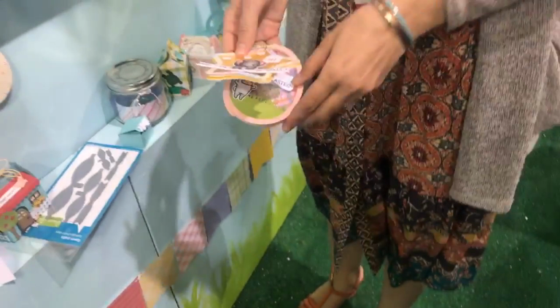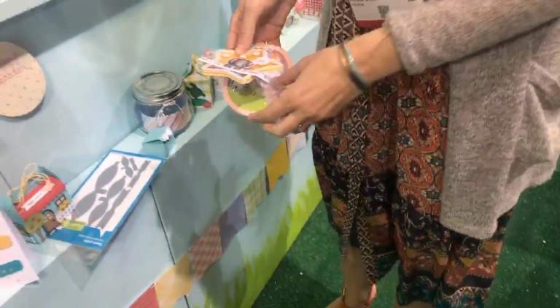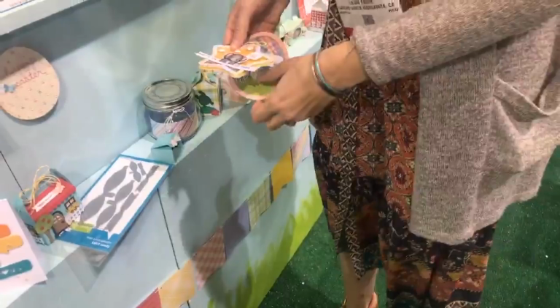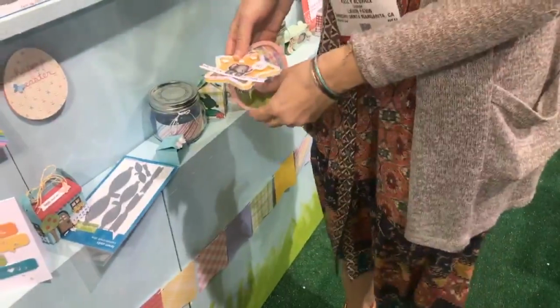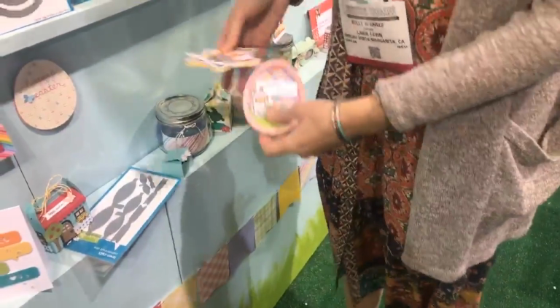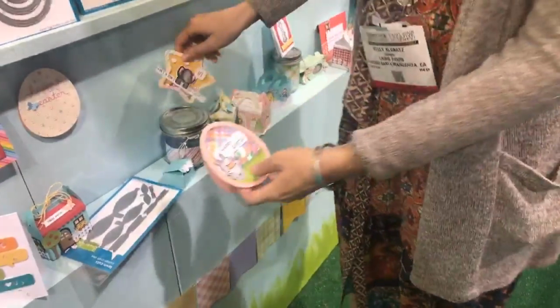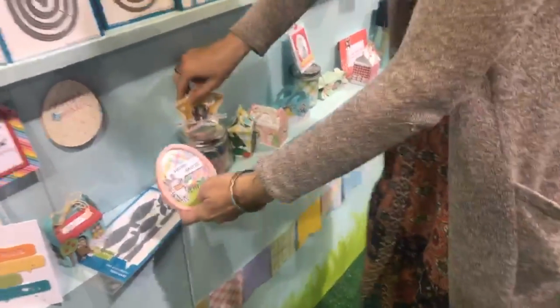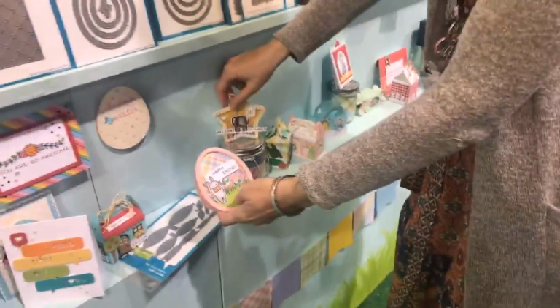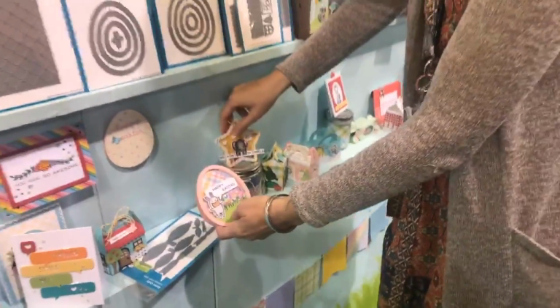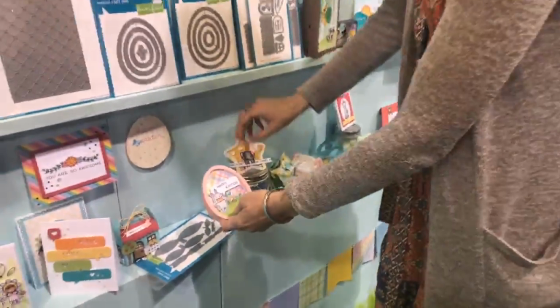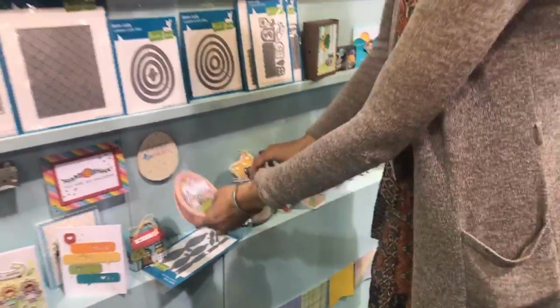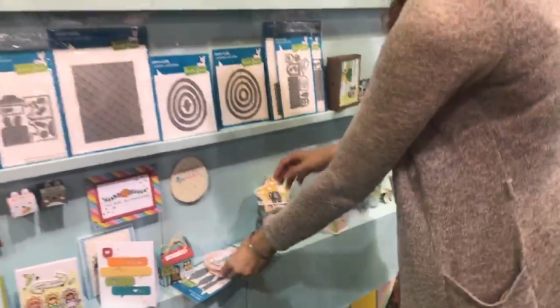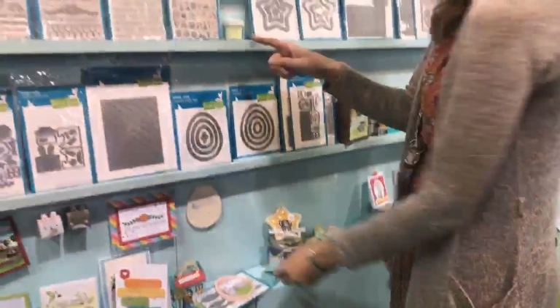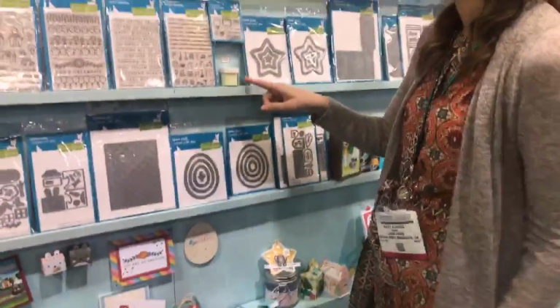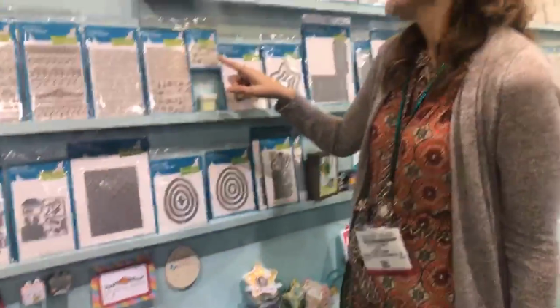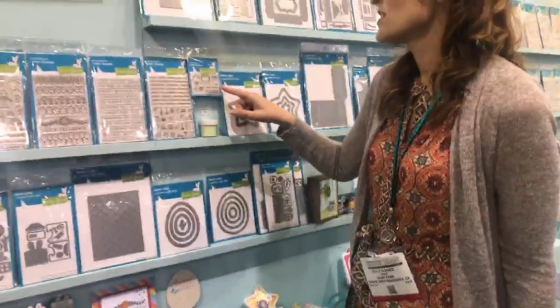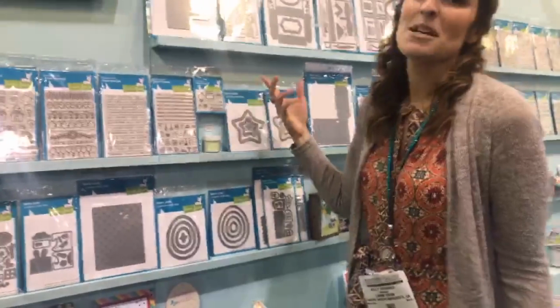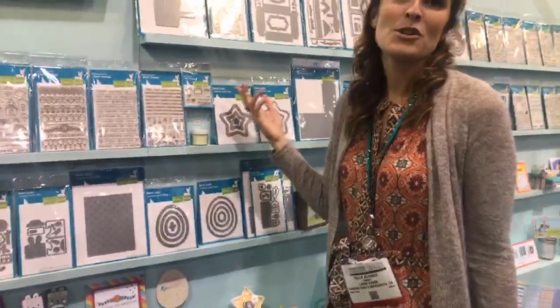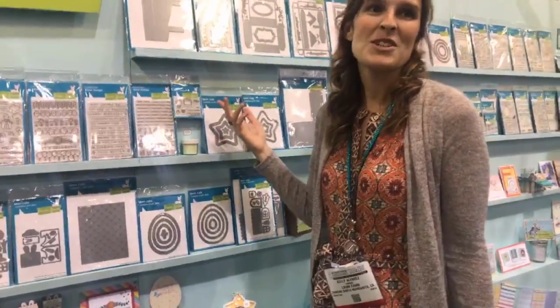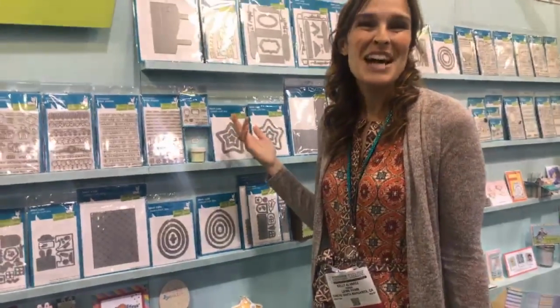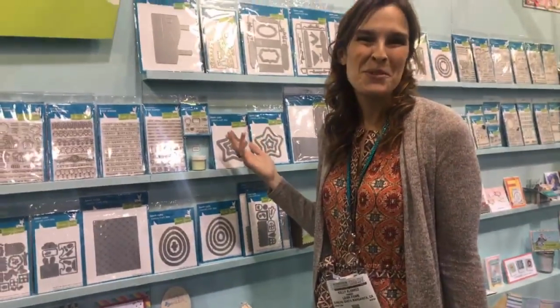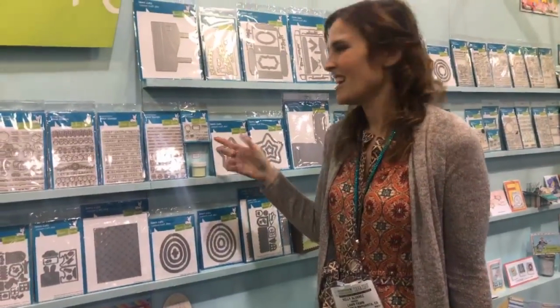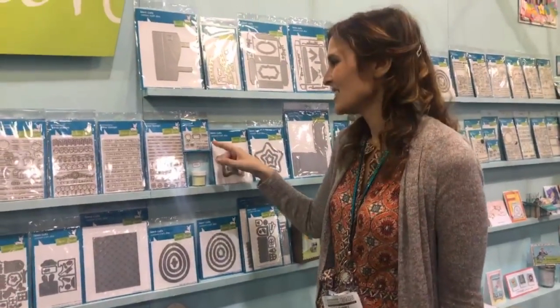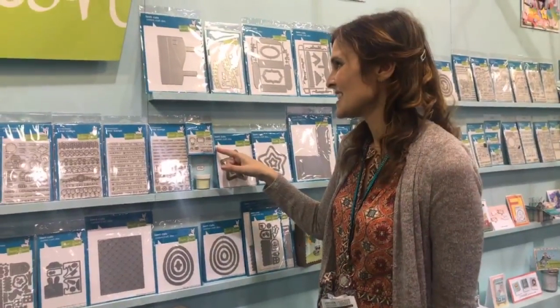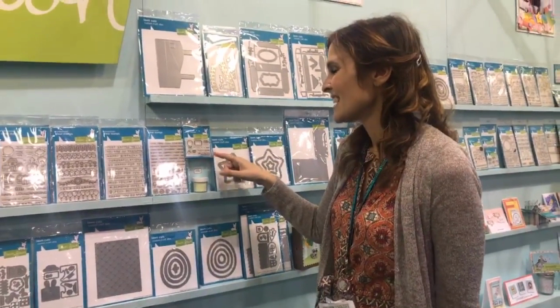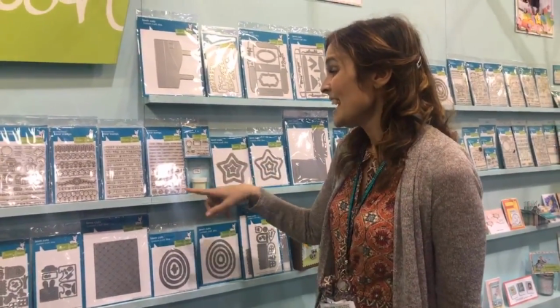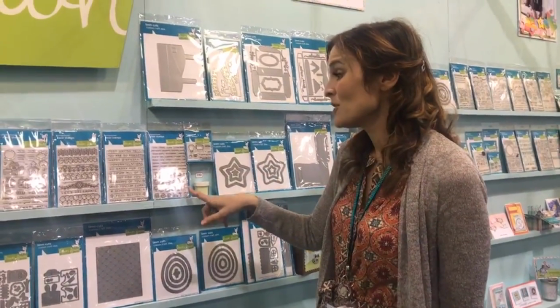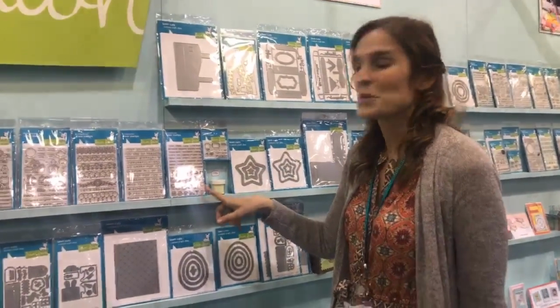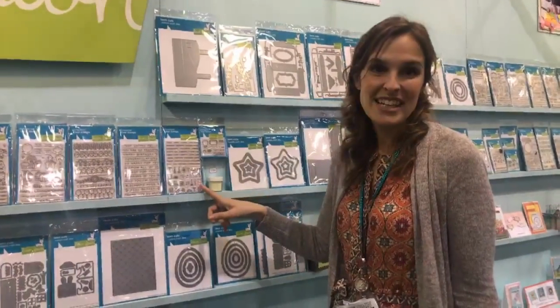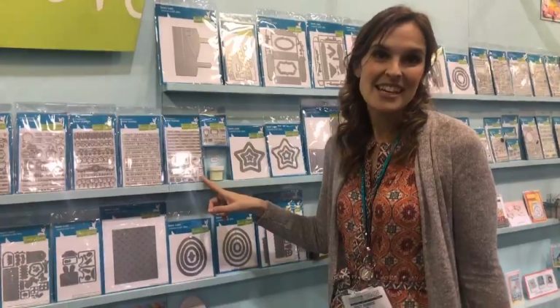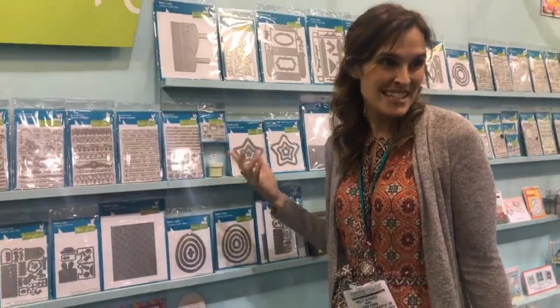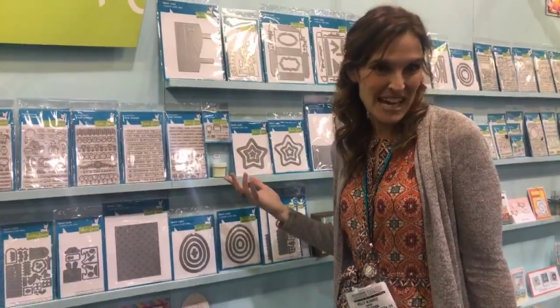We also have our new Glow in the Dark embossing powder. Here you can see it, and look at the stamp set that goes with it — so you can tell people that the card glows in the dark. And we have a new Spring Cleaning stamp set.